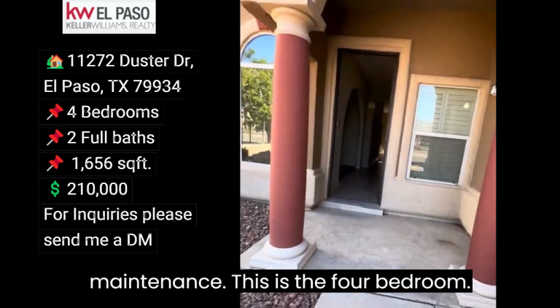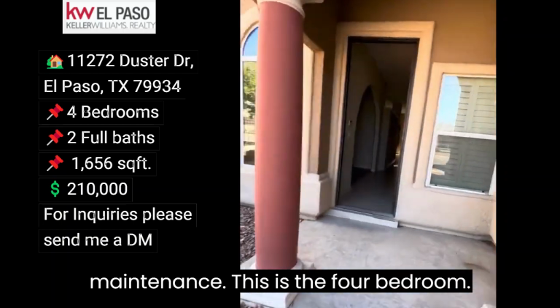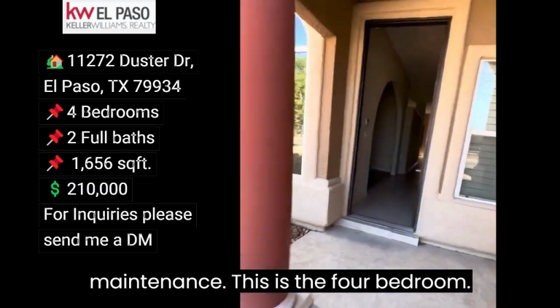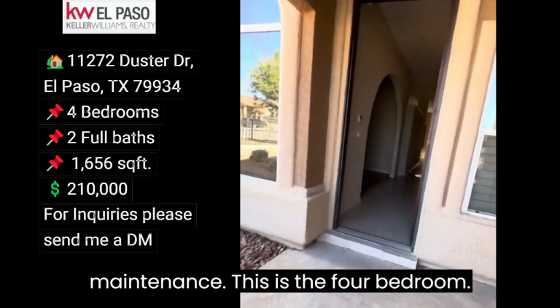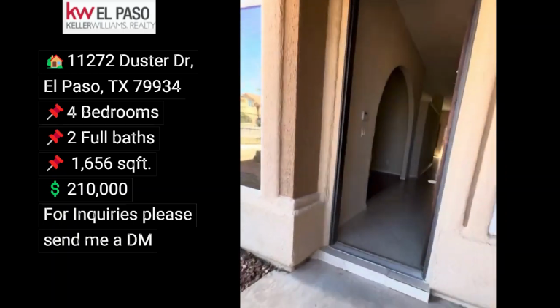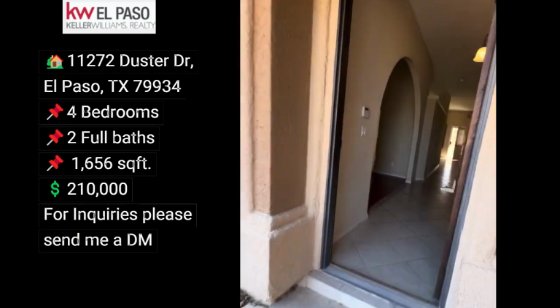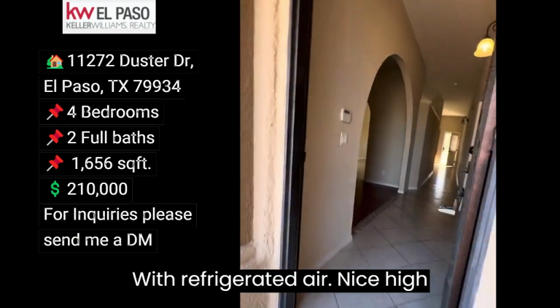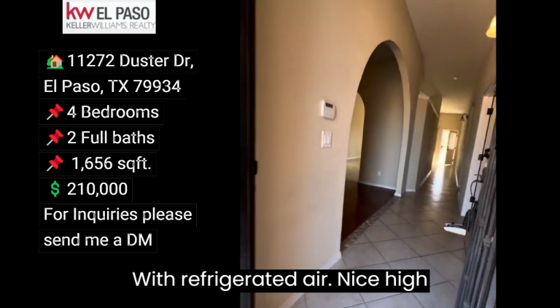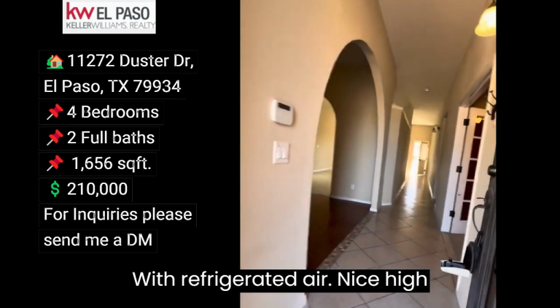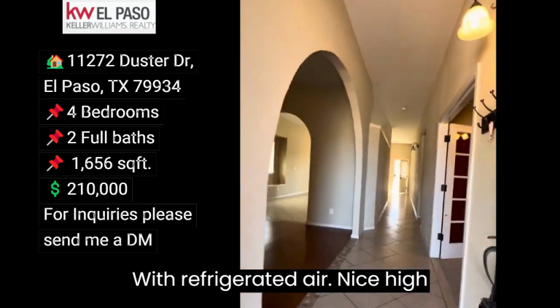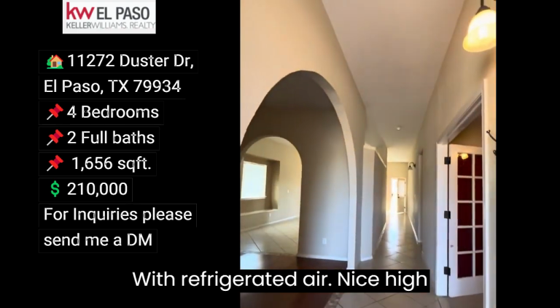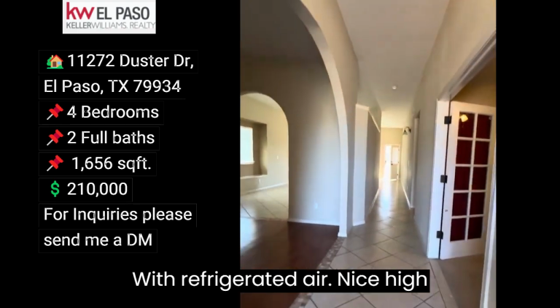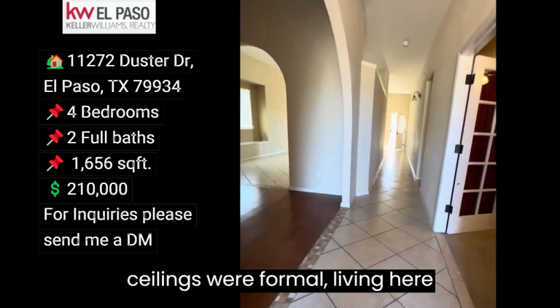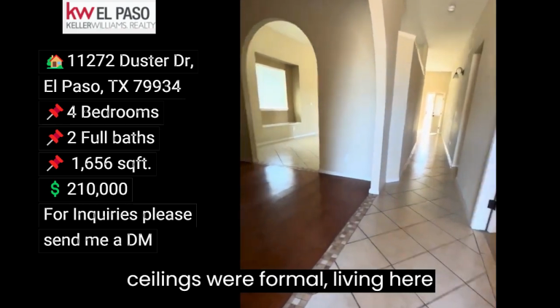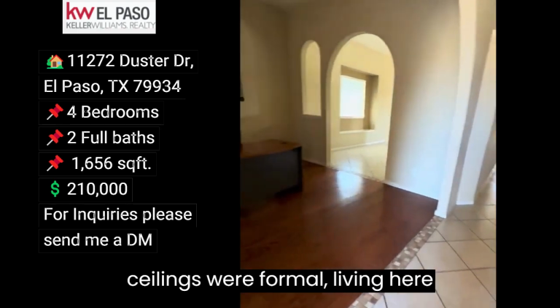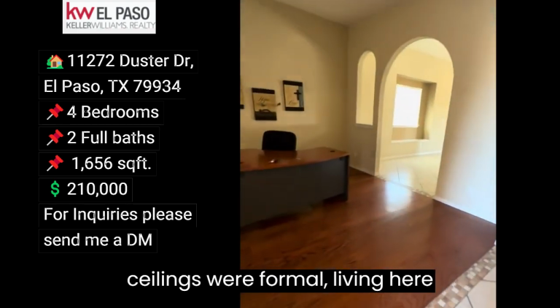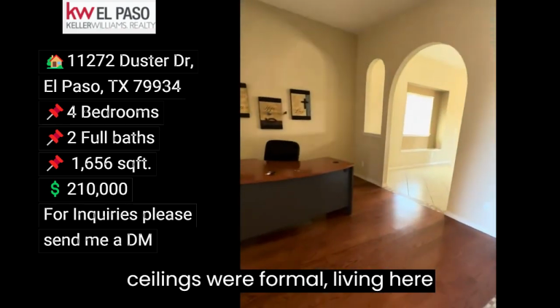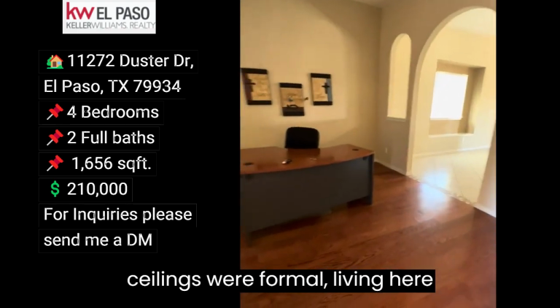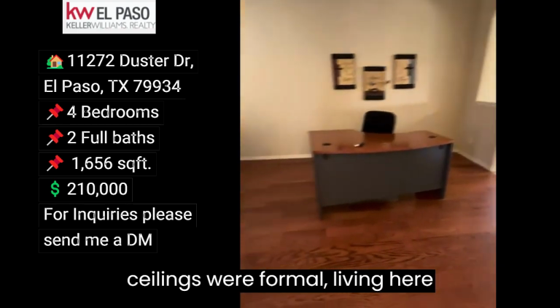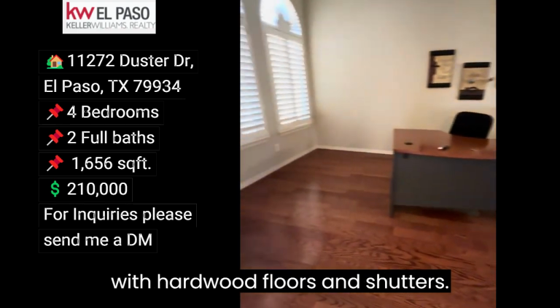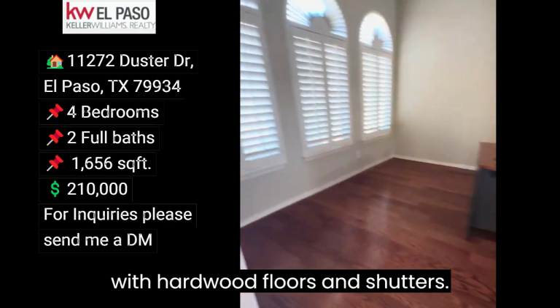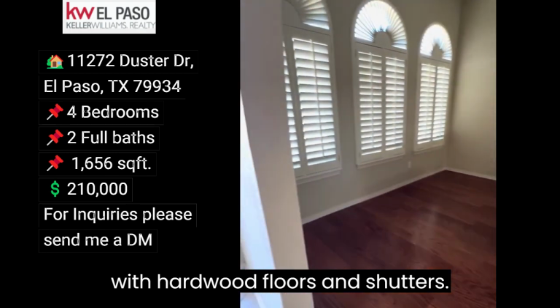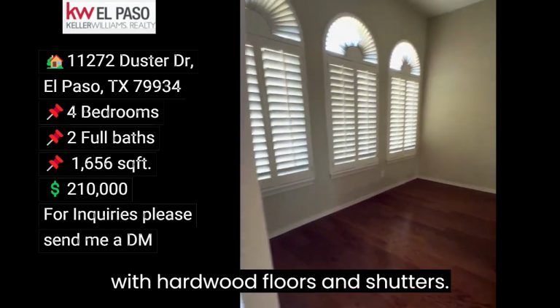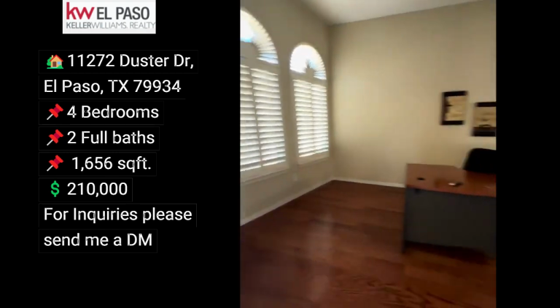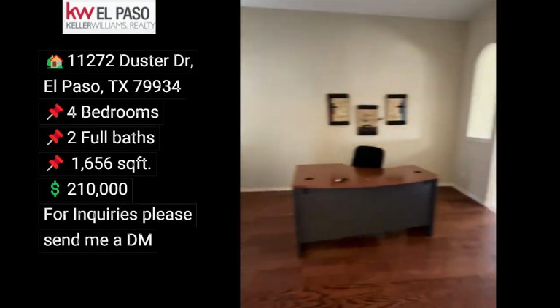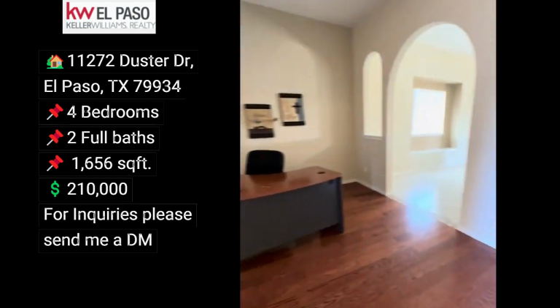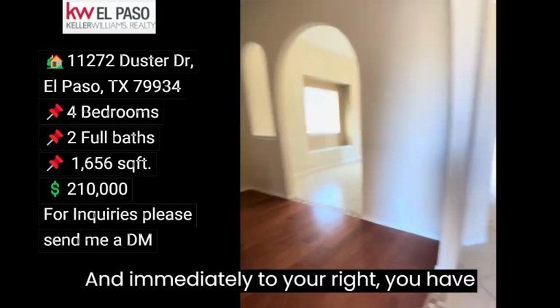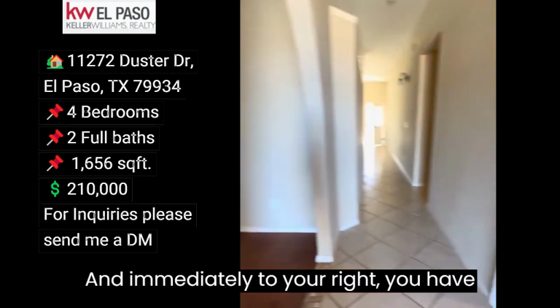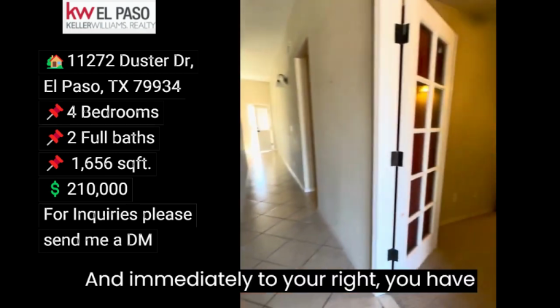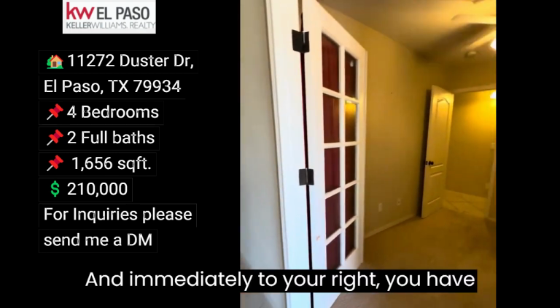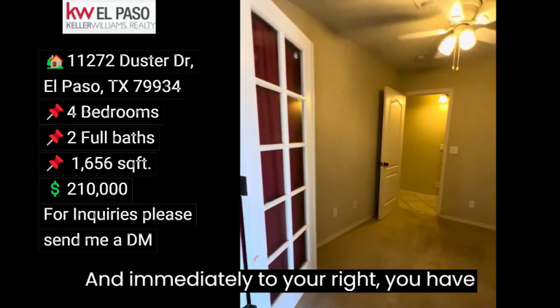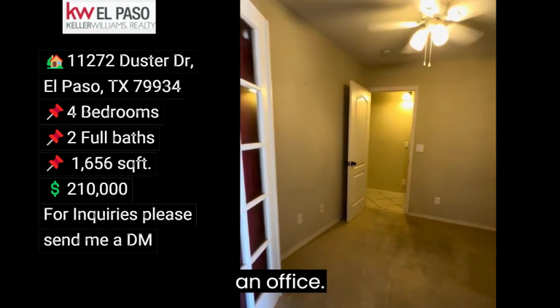This is a four-bedroom with refrigerated air, nice high ceilings, formal living here with hardwood floors and shutters, and immediately to your right you have an office.